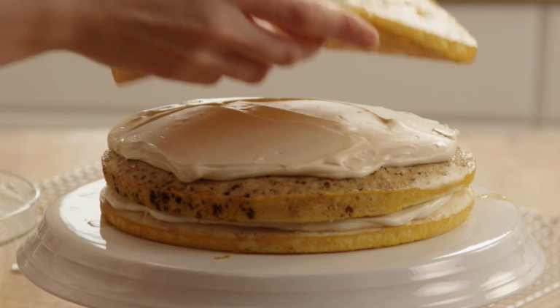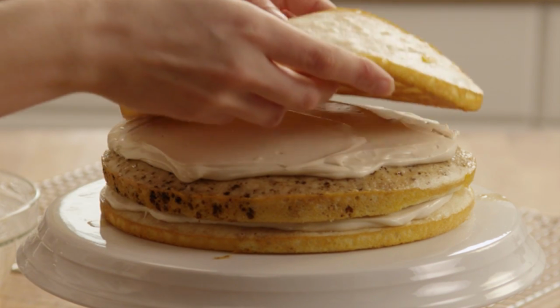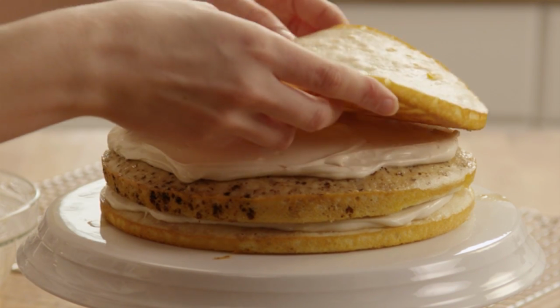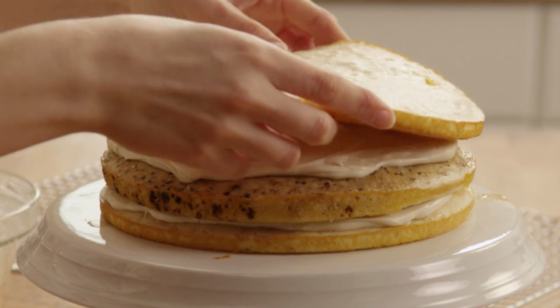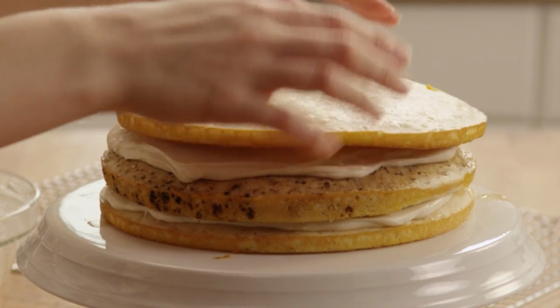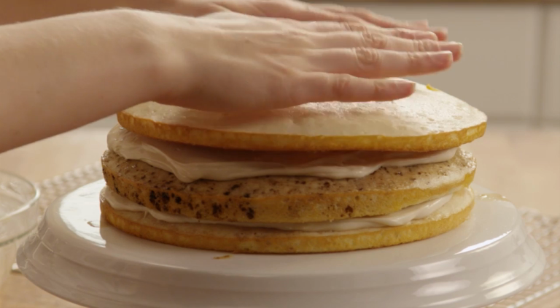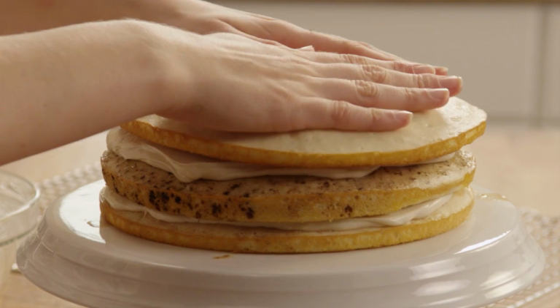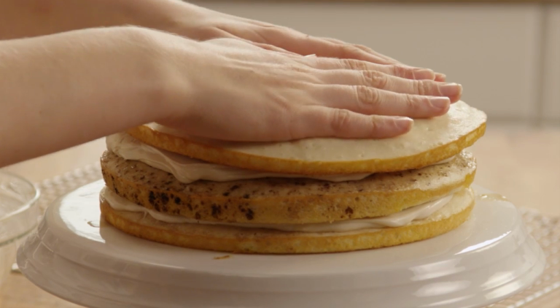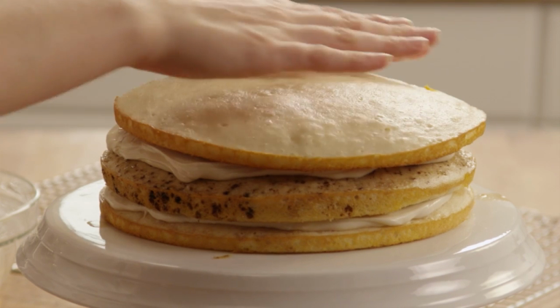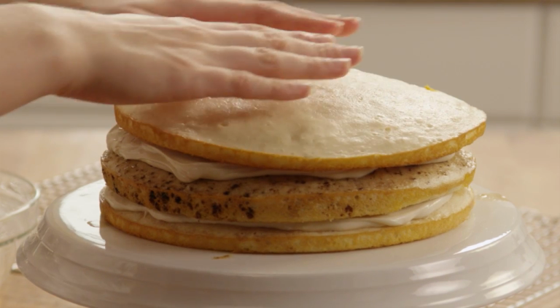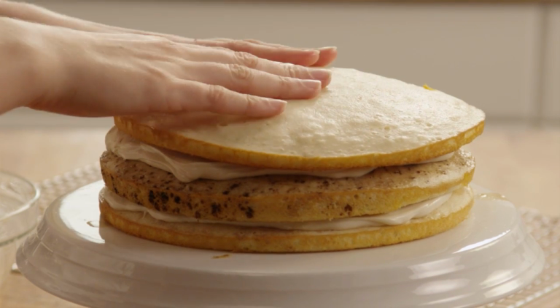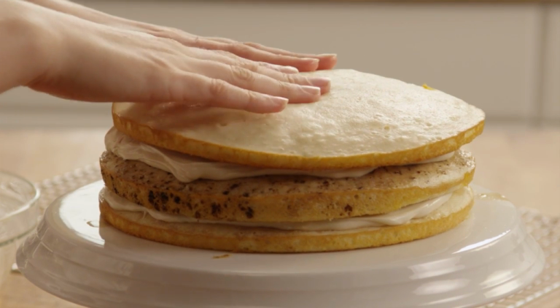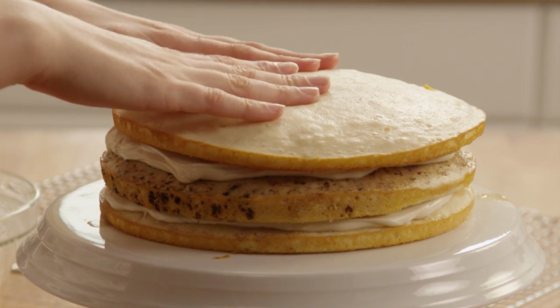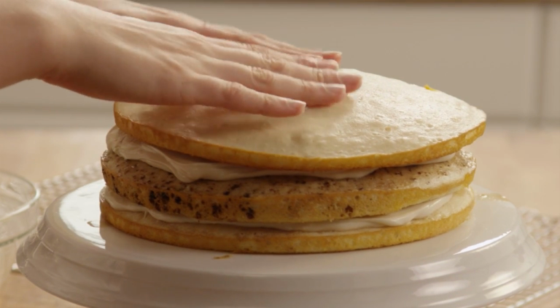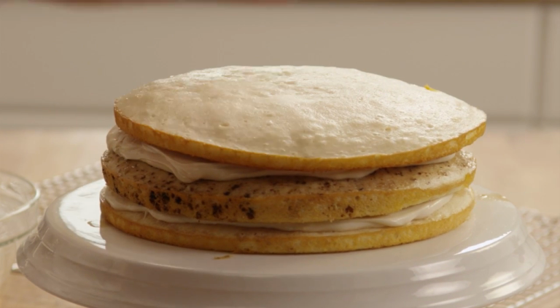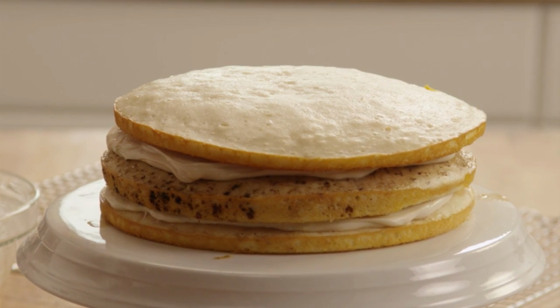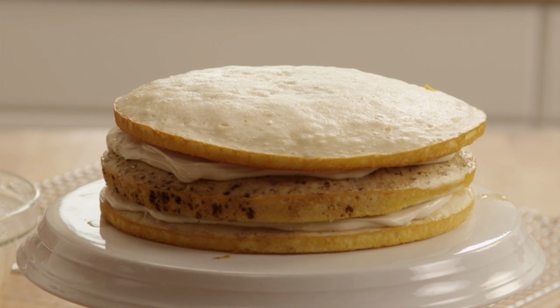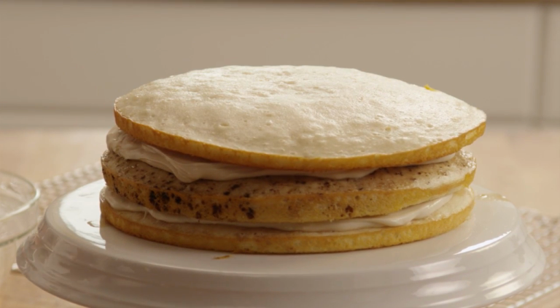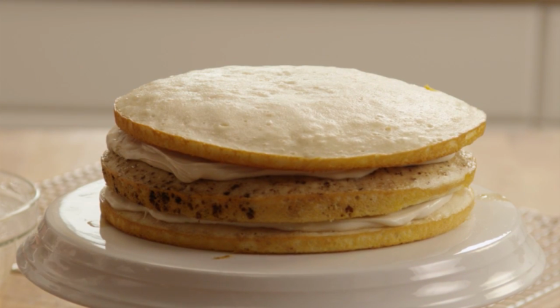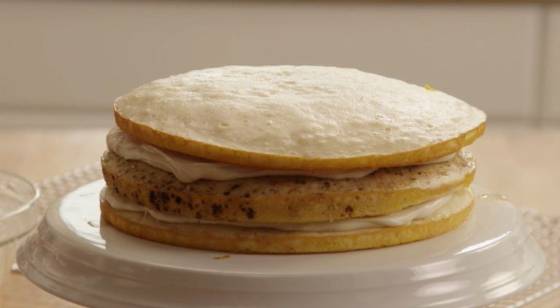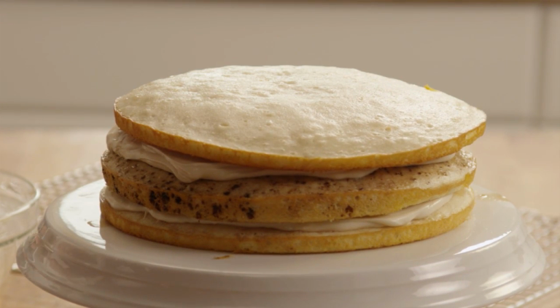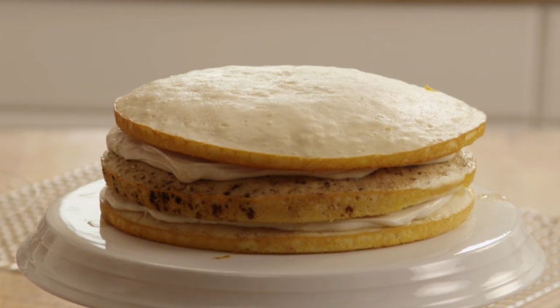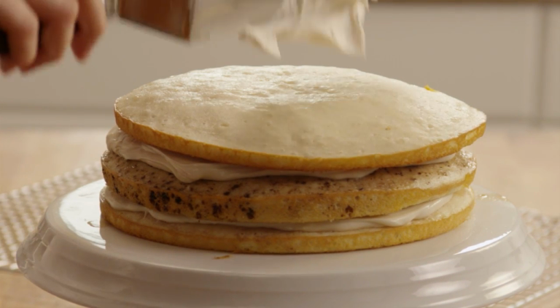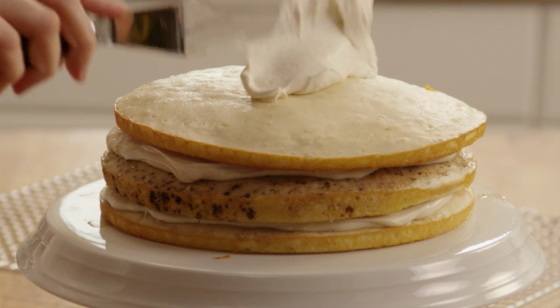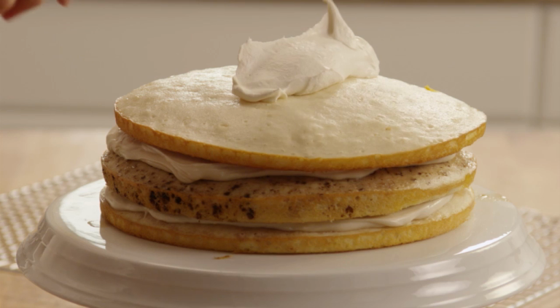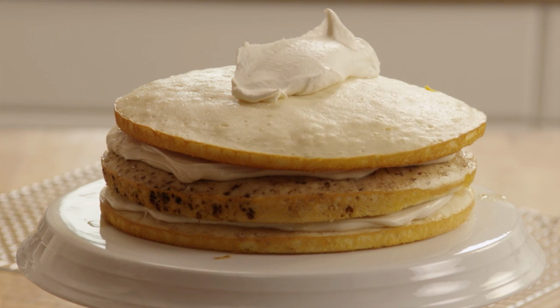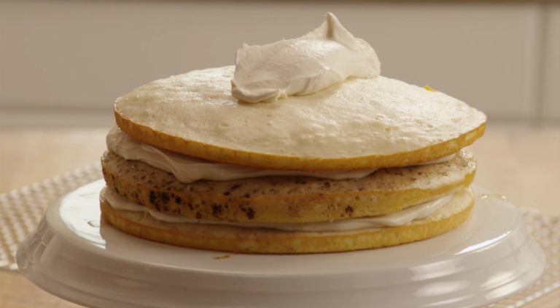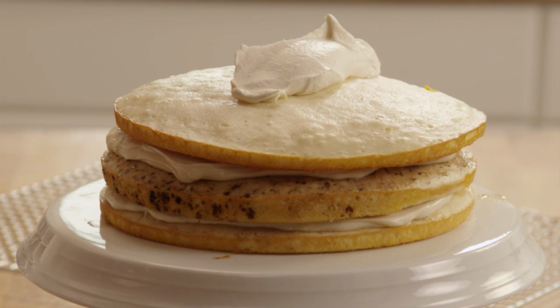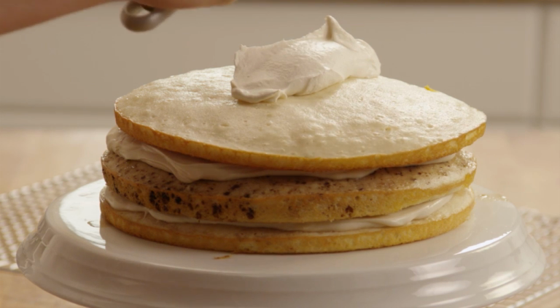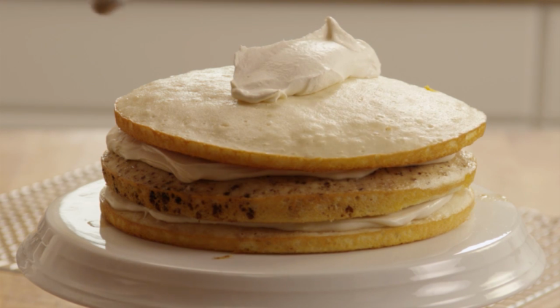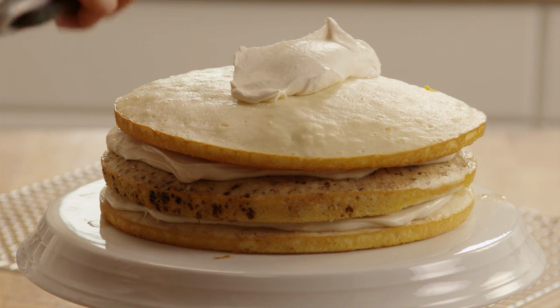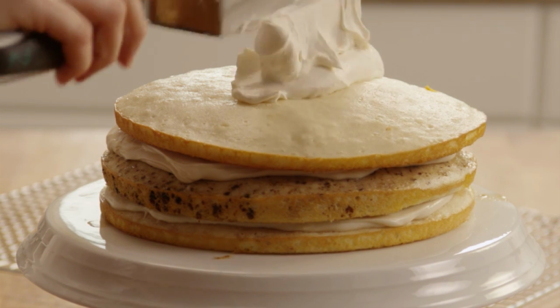And top with the second plain cake layer. Spread the frosting mixture on the top and sides of the cake.